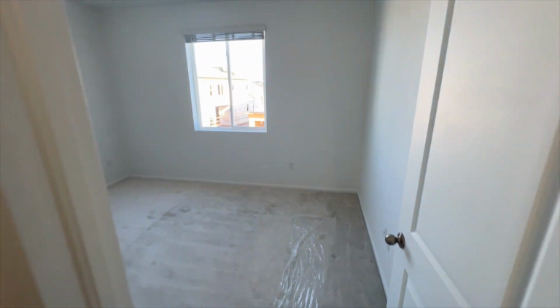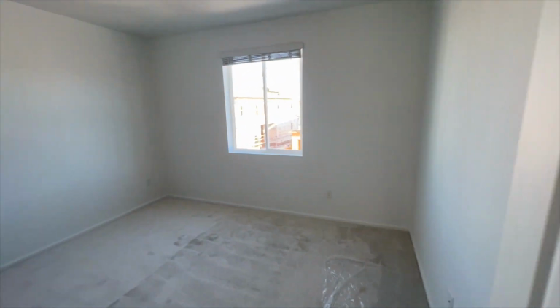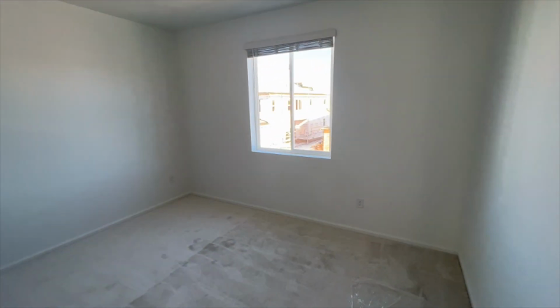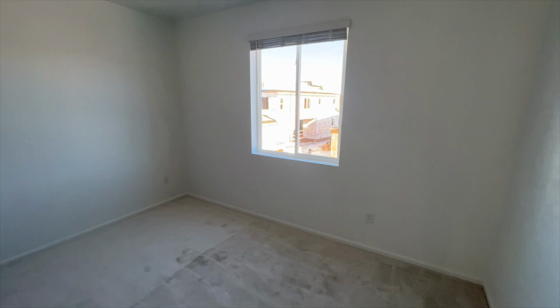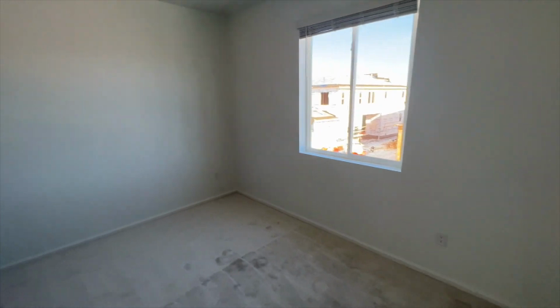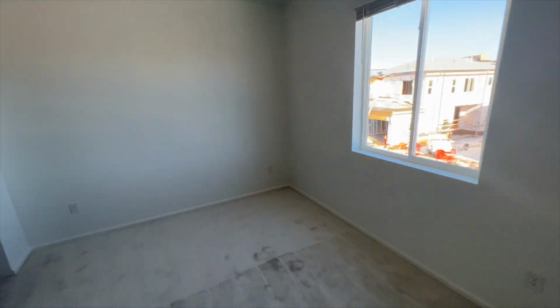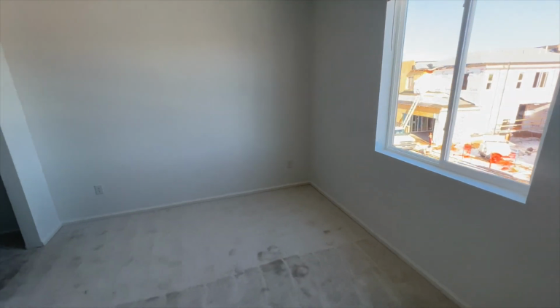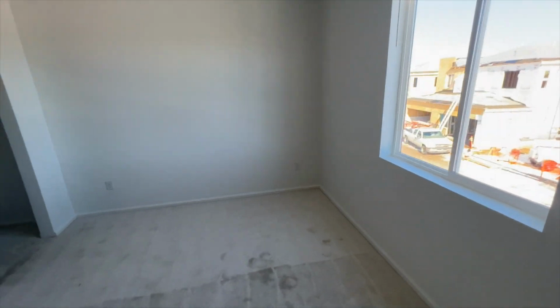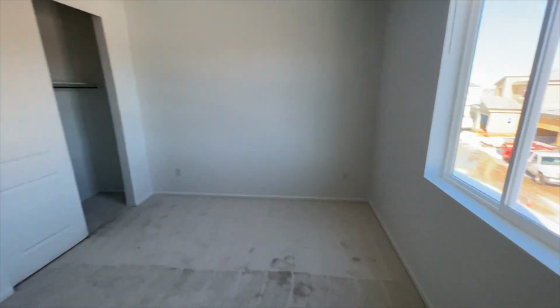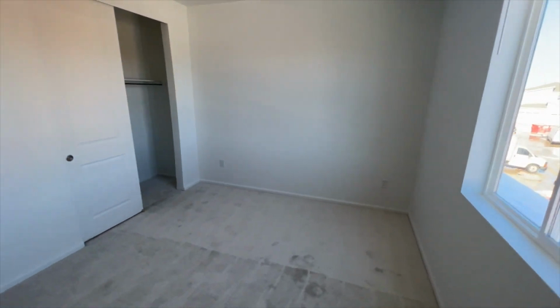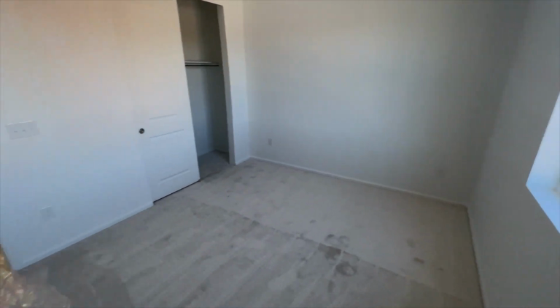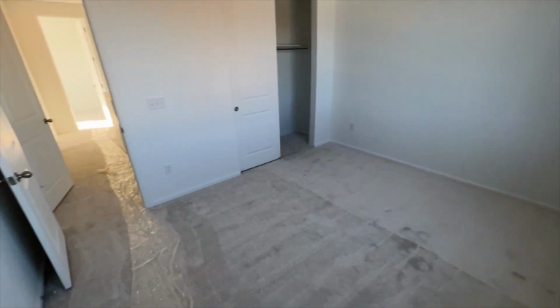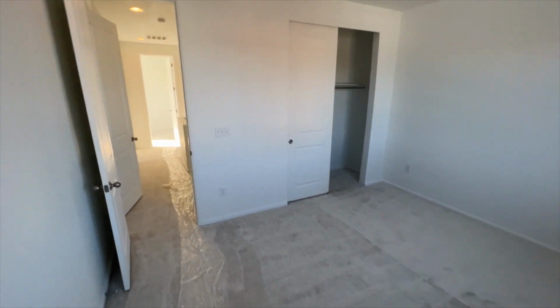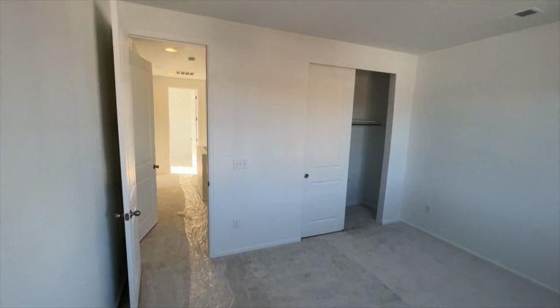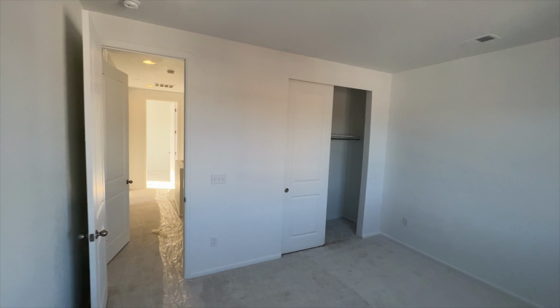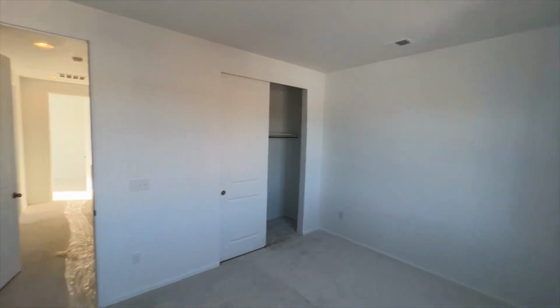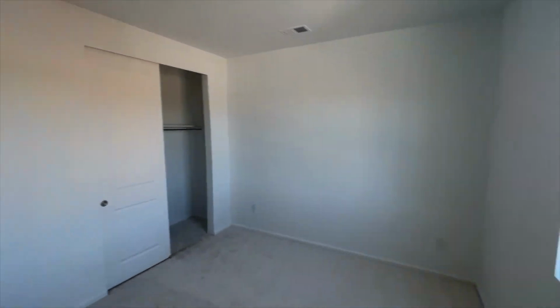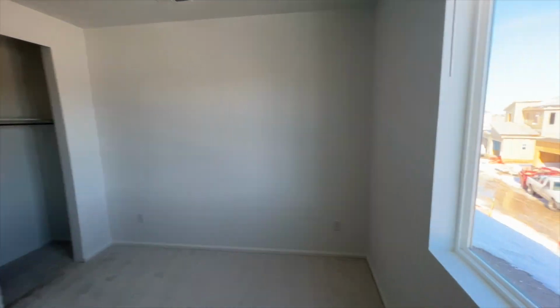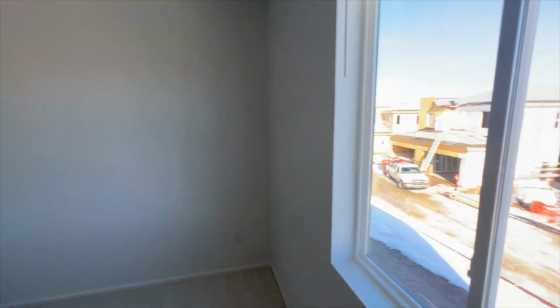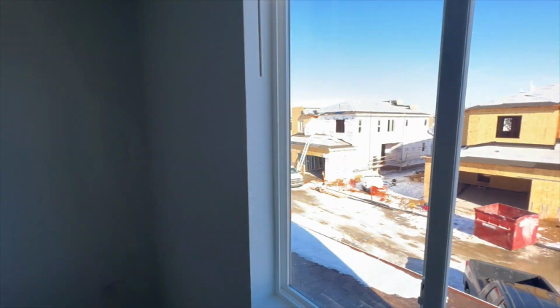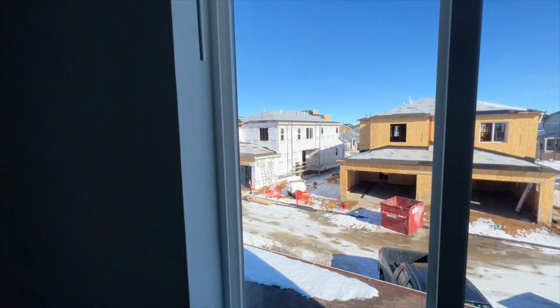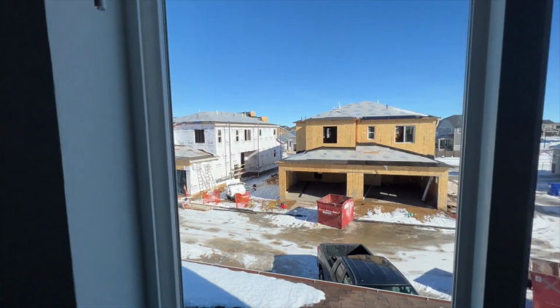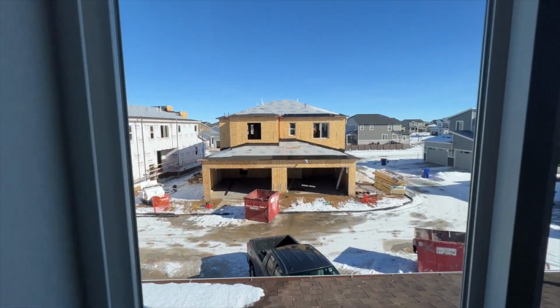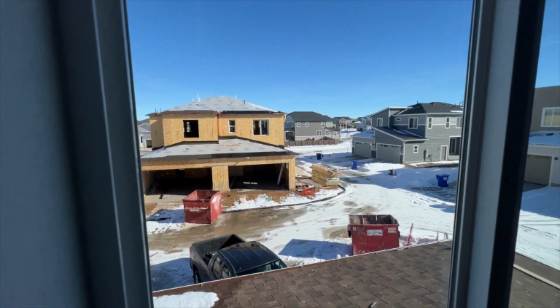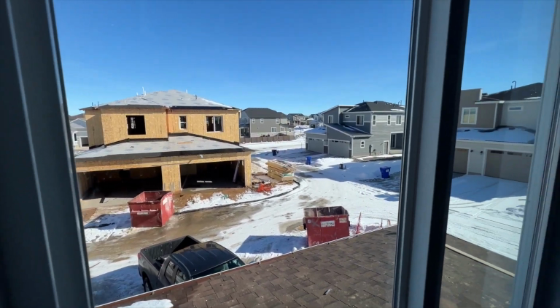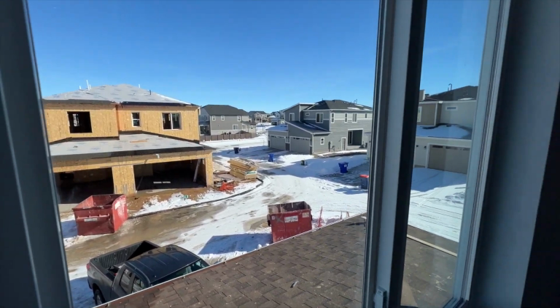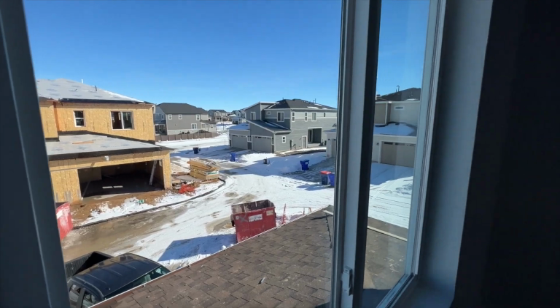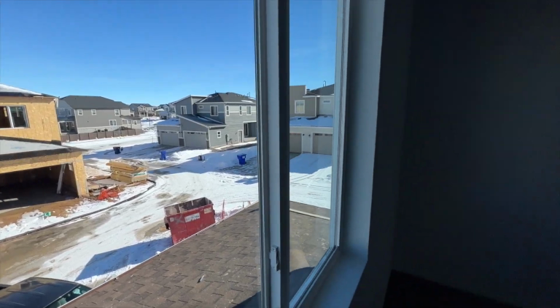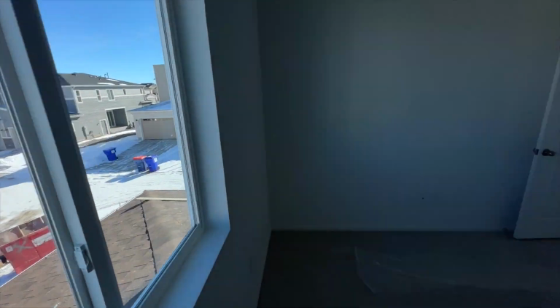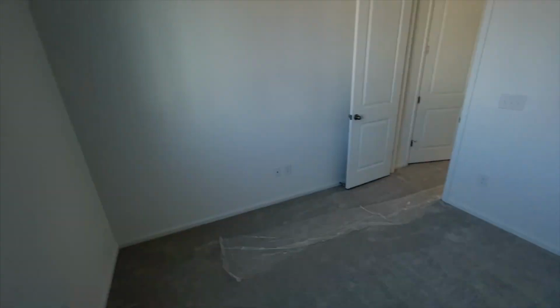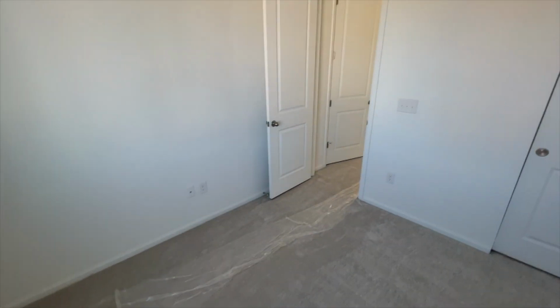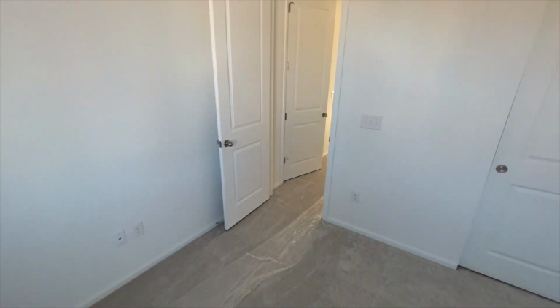This will be the first bedroom — again, blinds are included — an average-size bedroom. The window is over the garage, so you're looking east from that window.